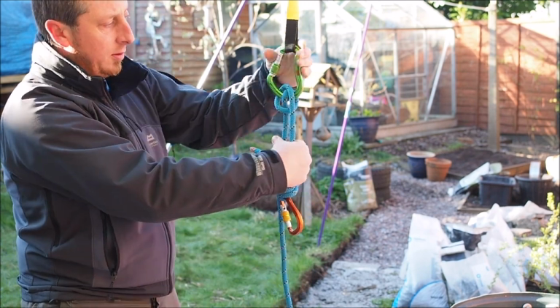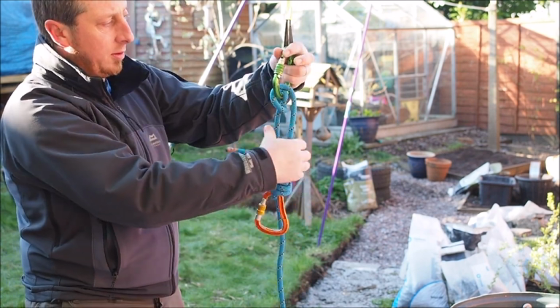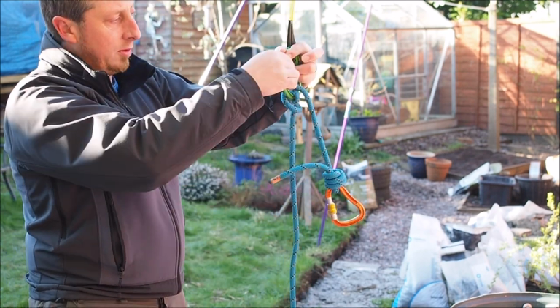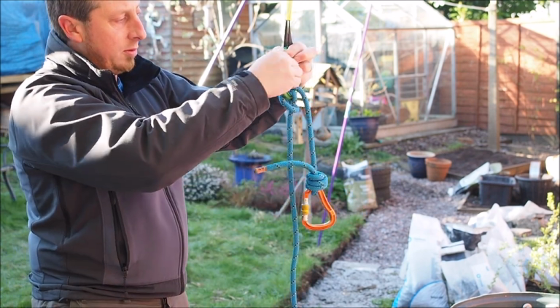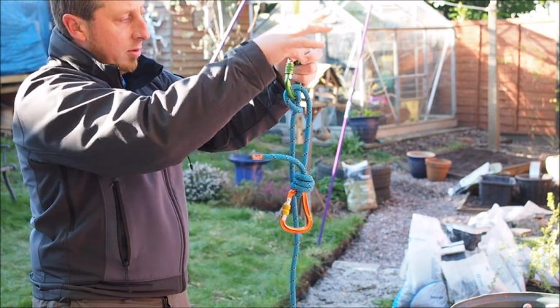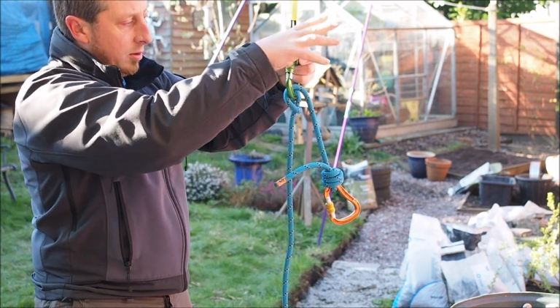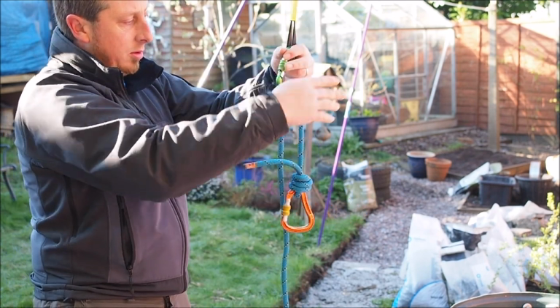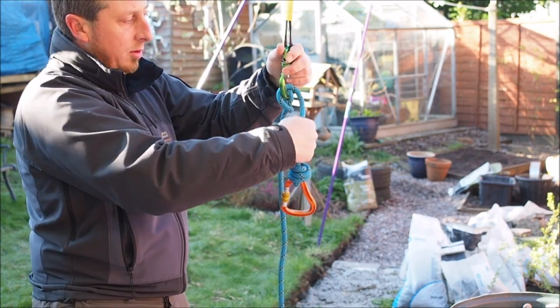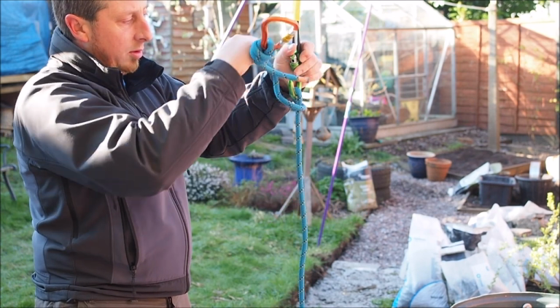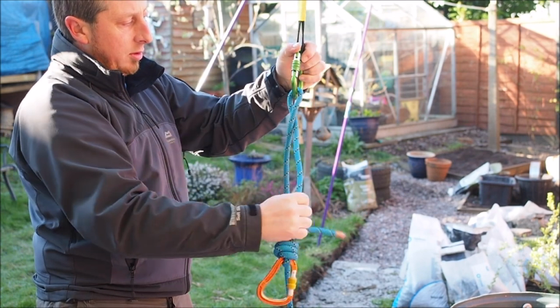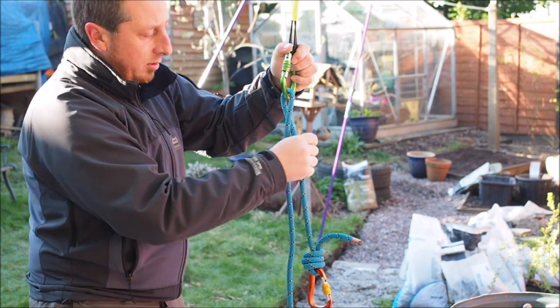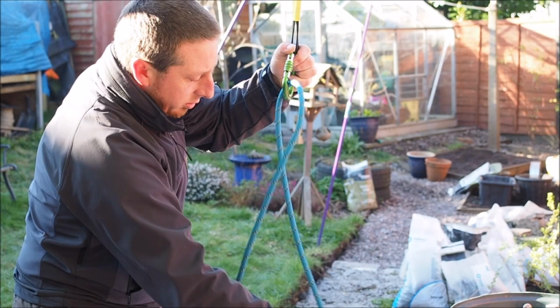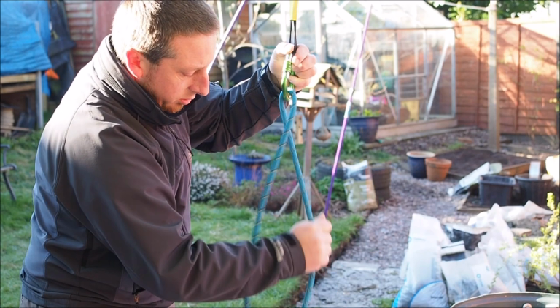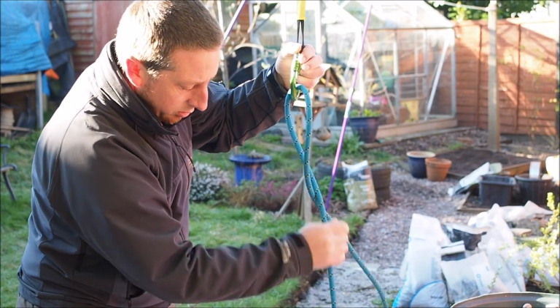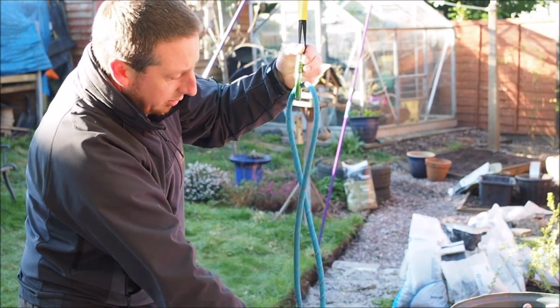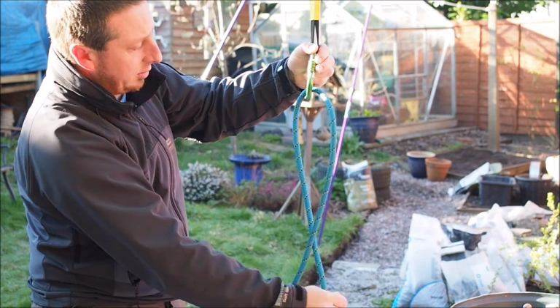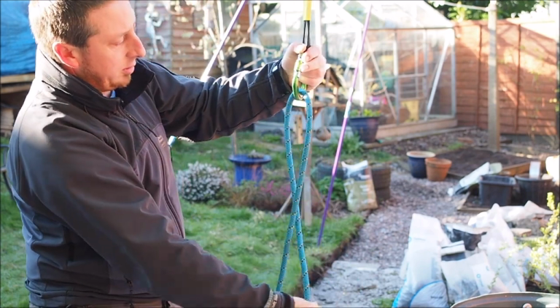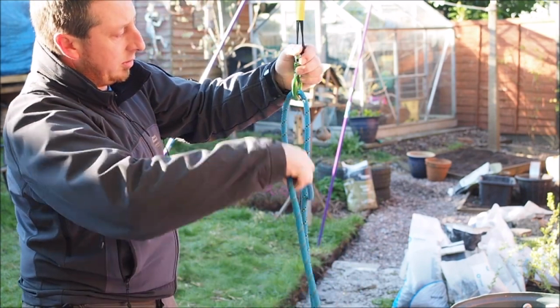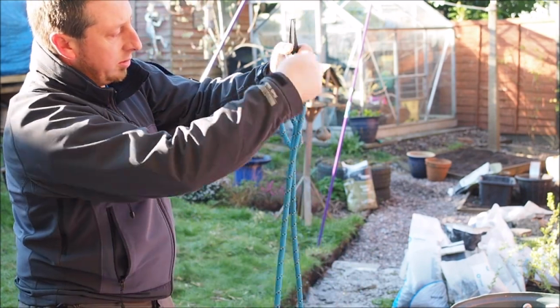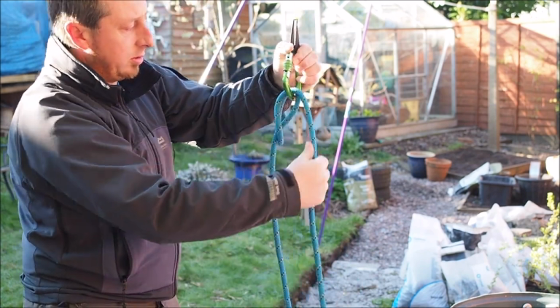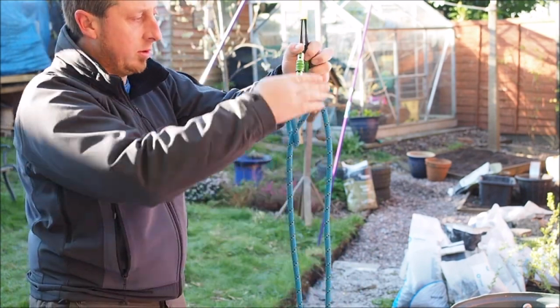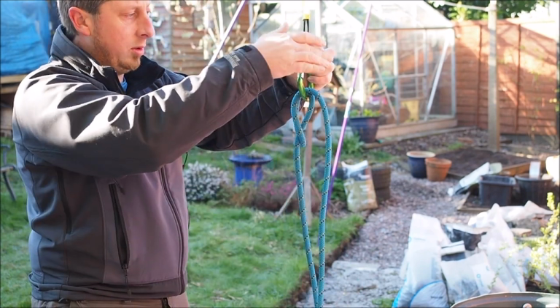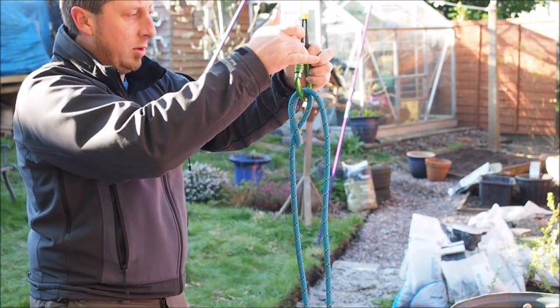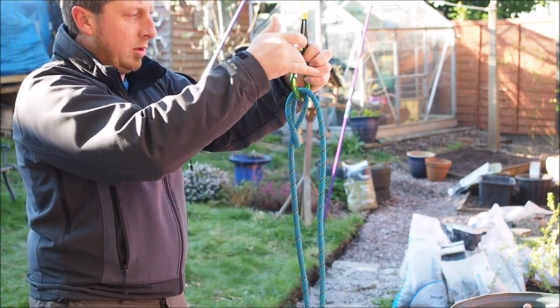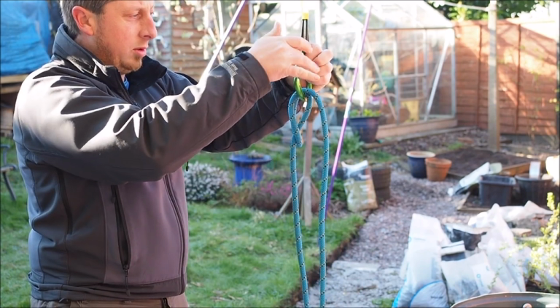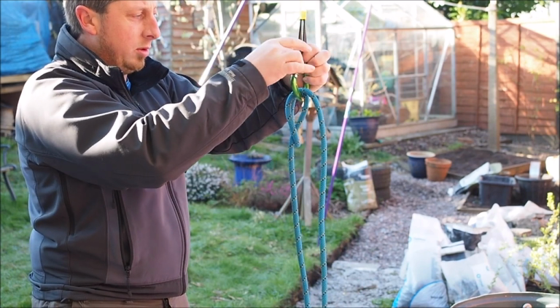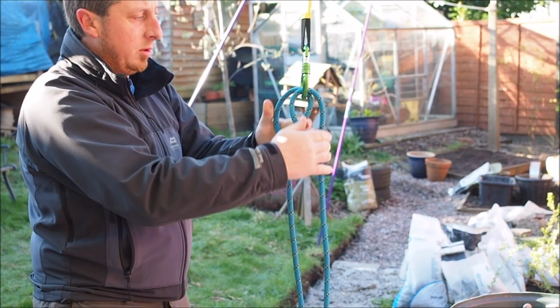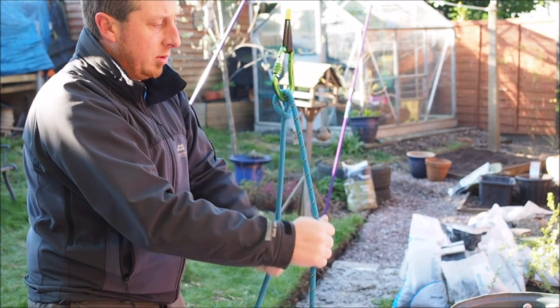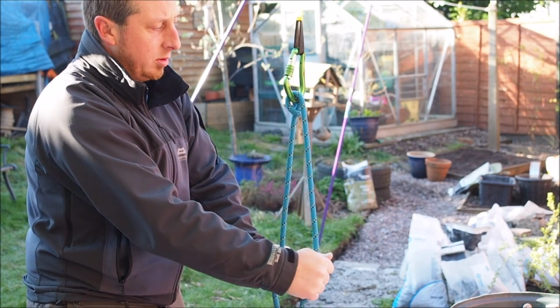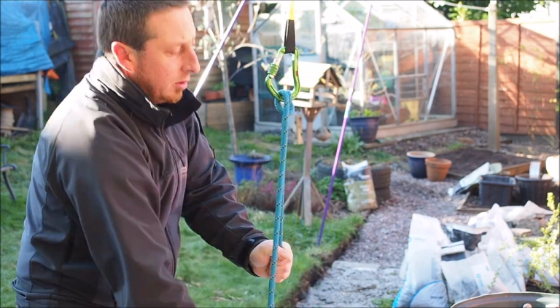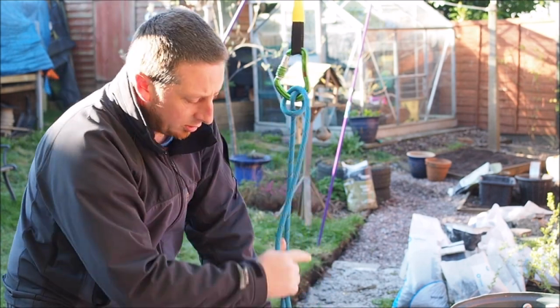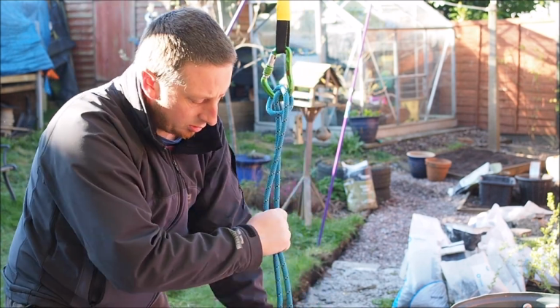Easy peasy. And go again — pop the loop out, feed your rope down, snap the loop back in, lock your Carabiner and you're straight back into belay mode.